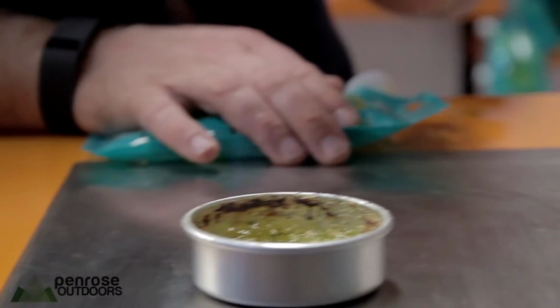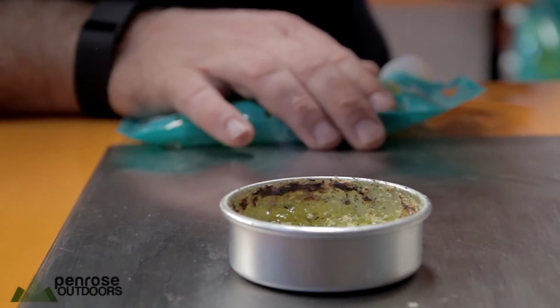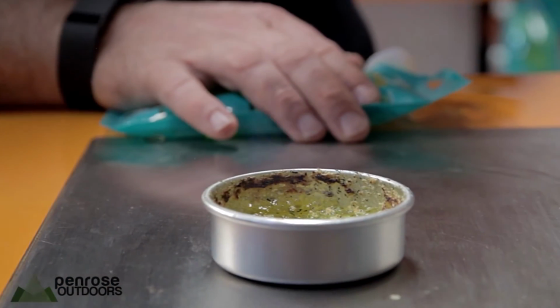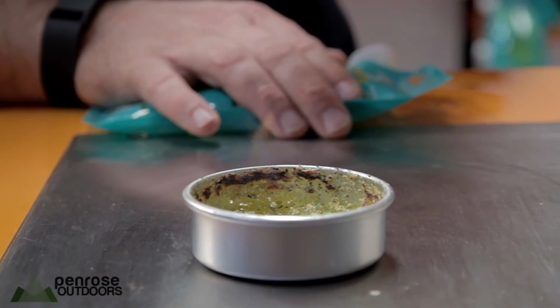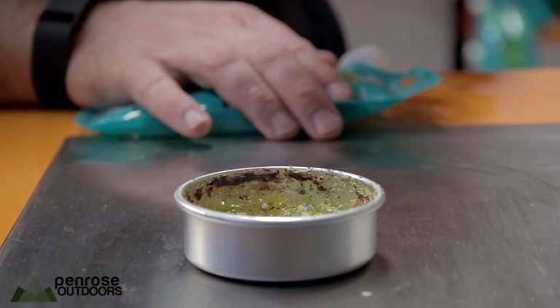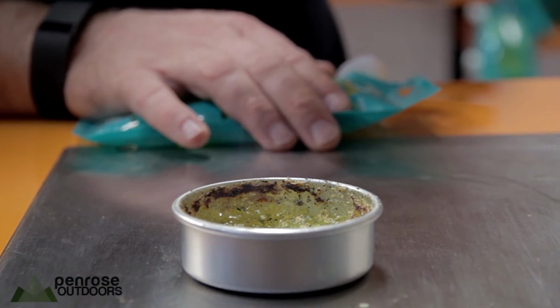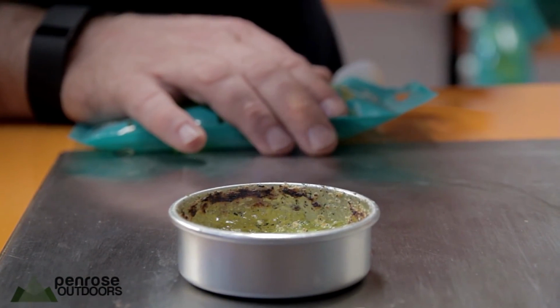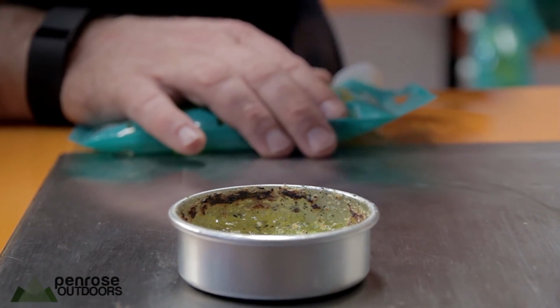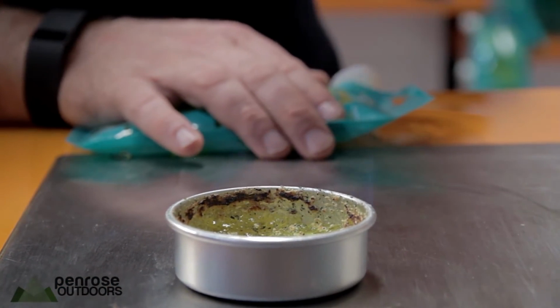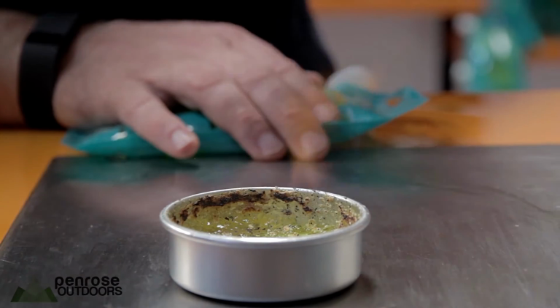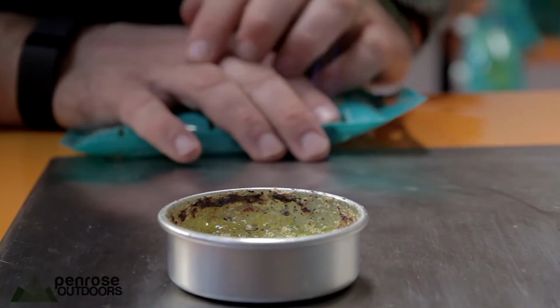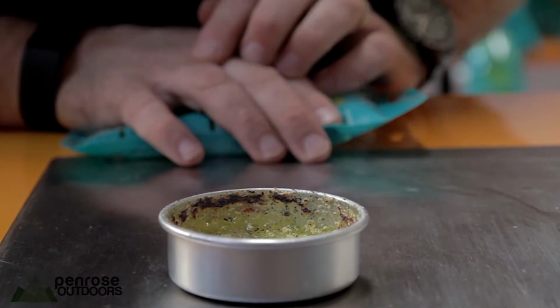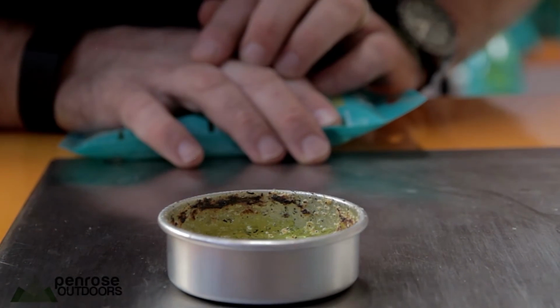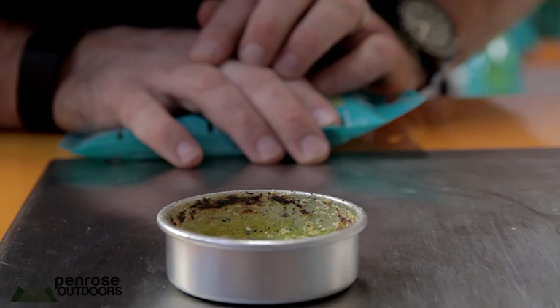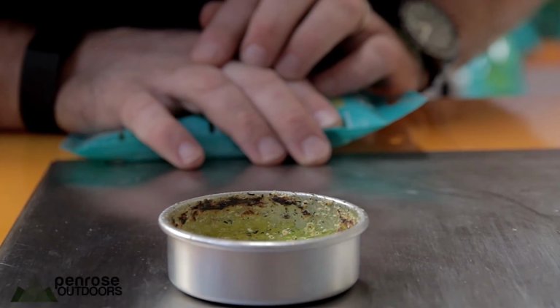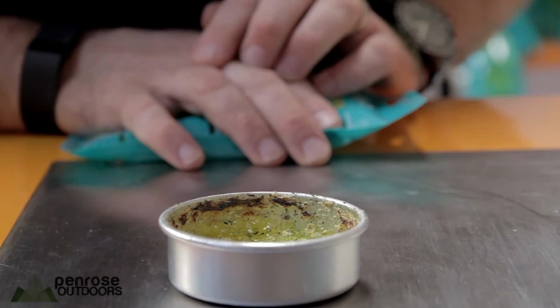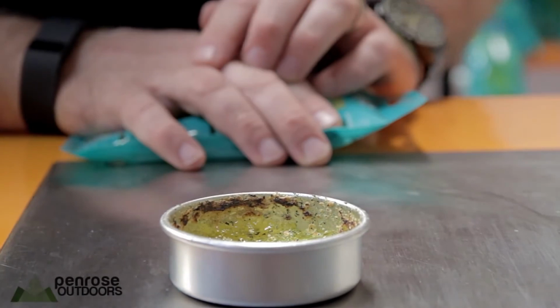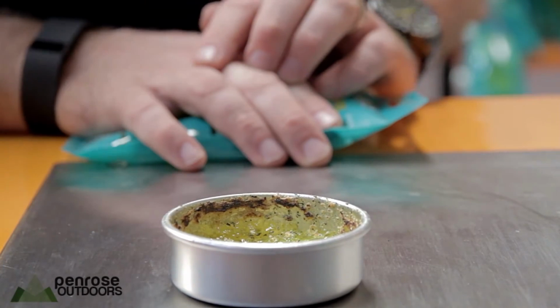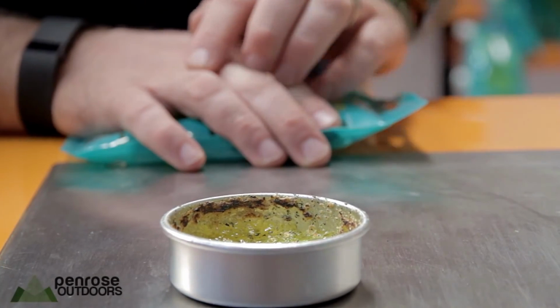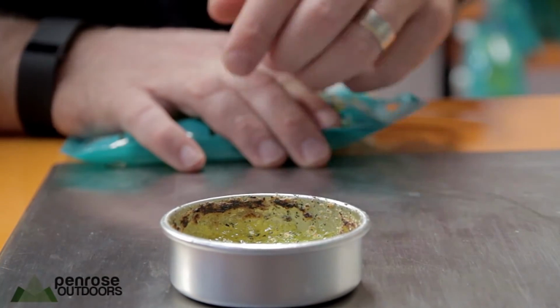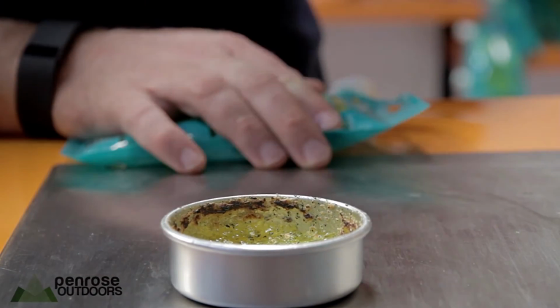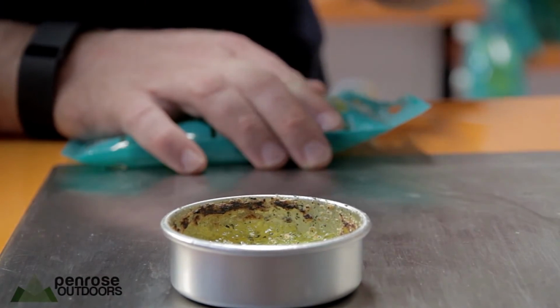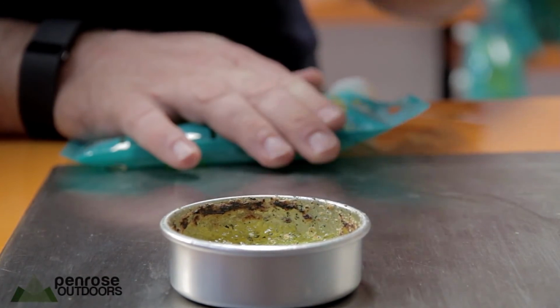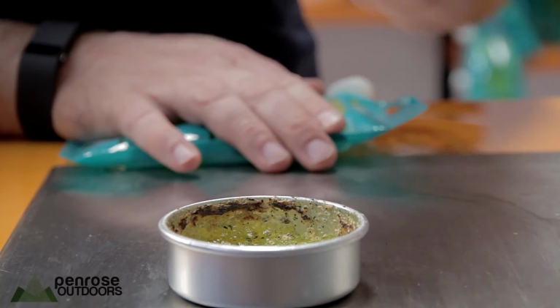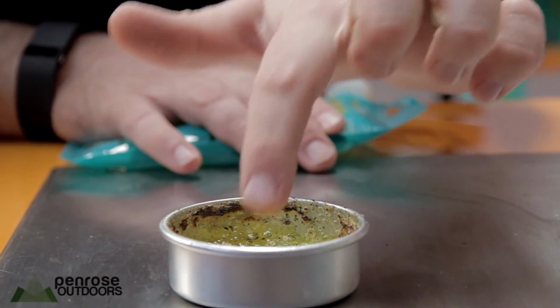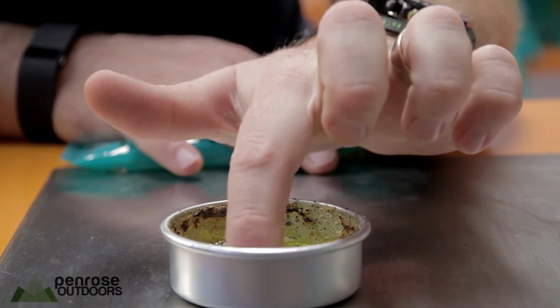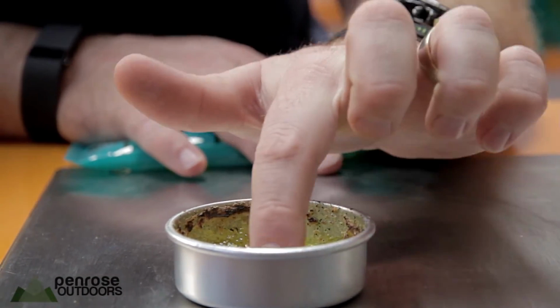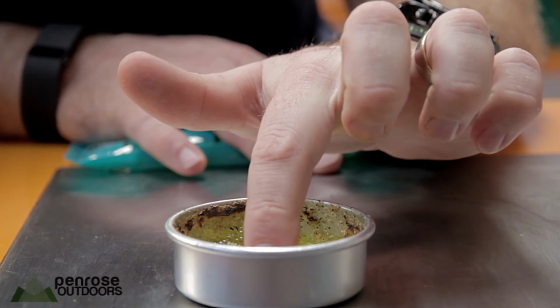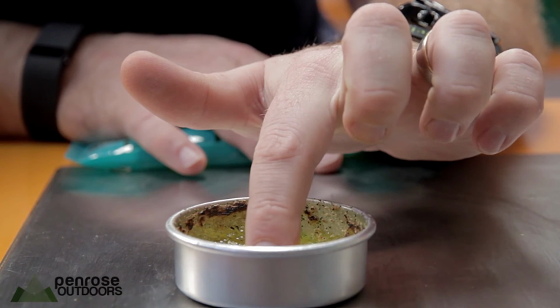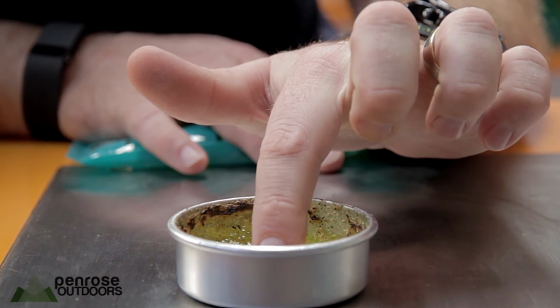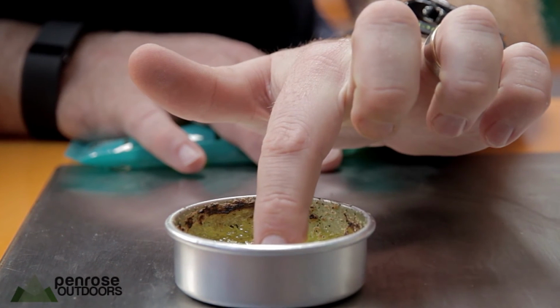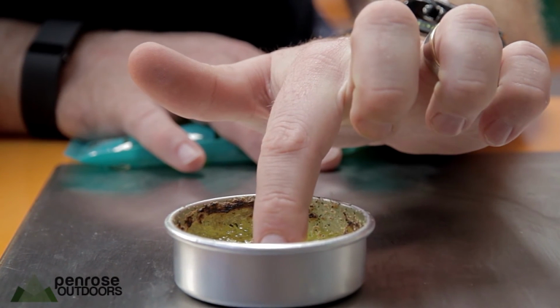Can you see the flame? Yeah. You wouldn't really want to do this, but the gel has characteristics.